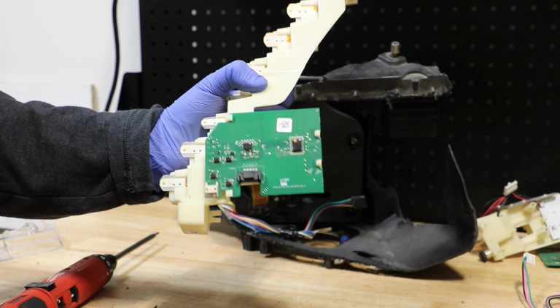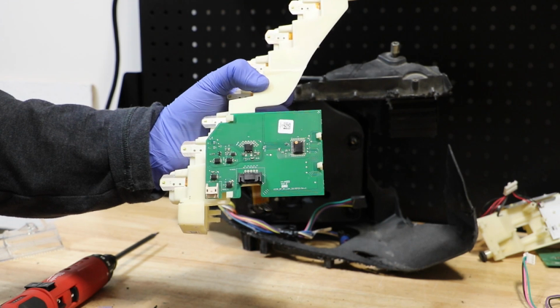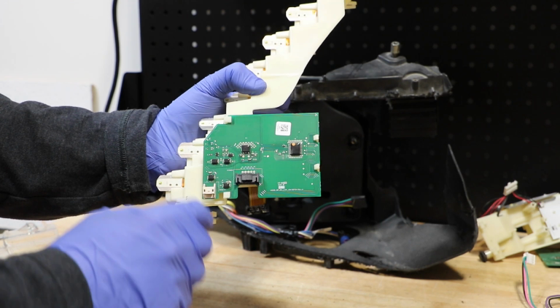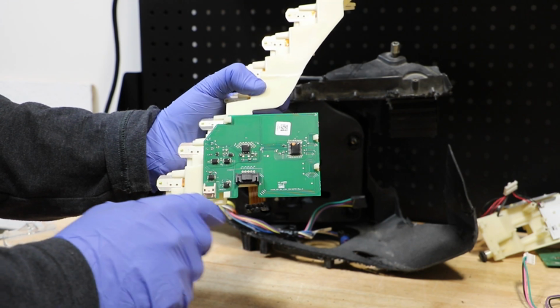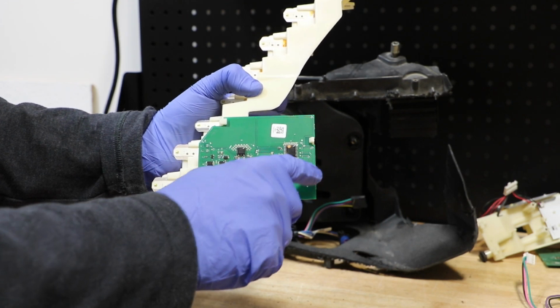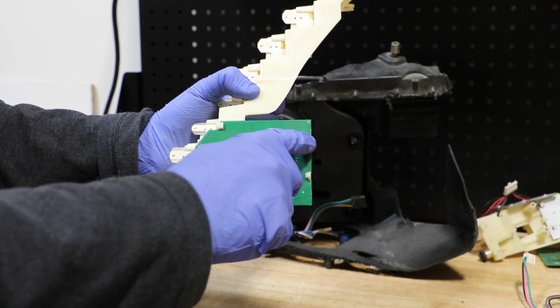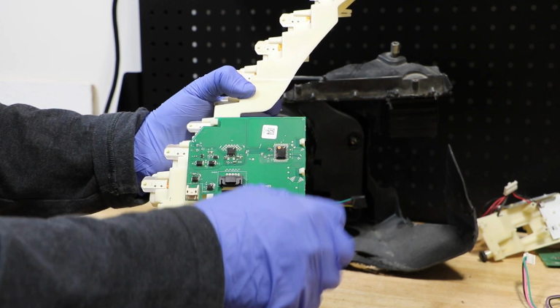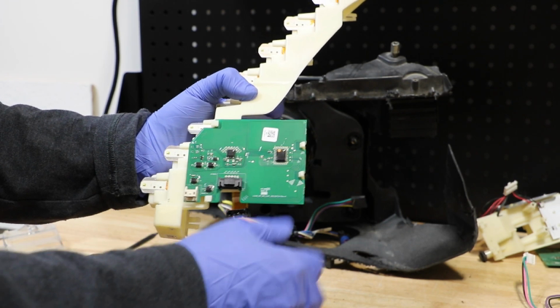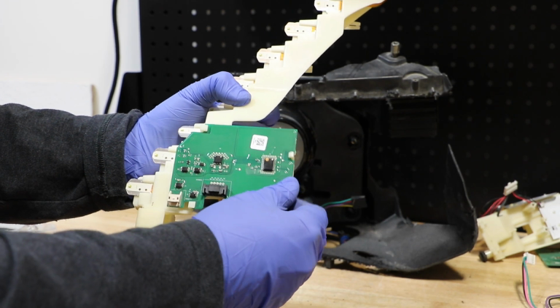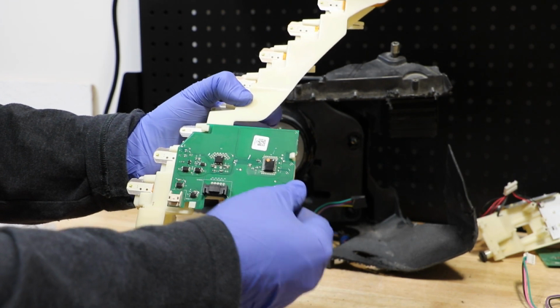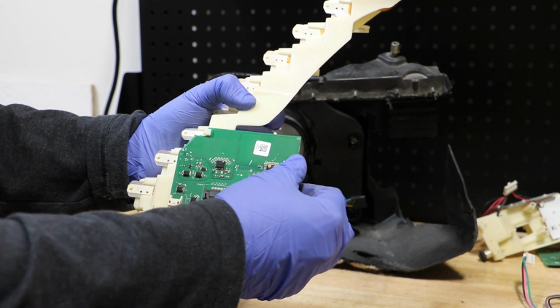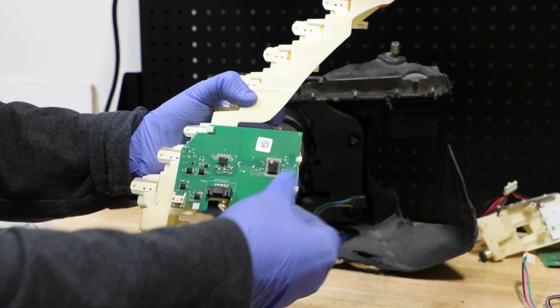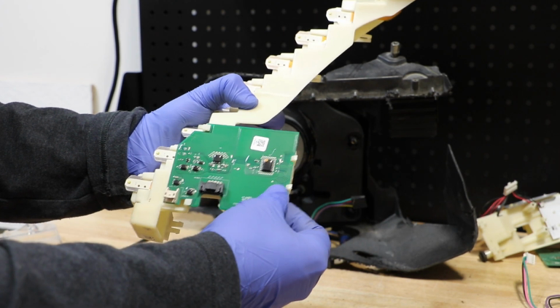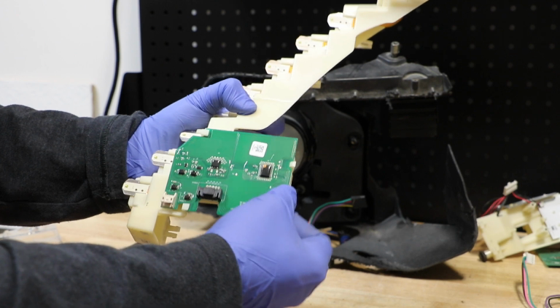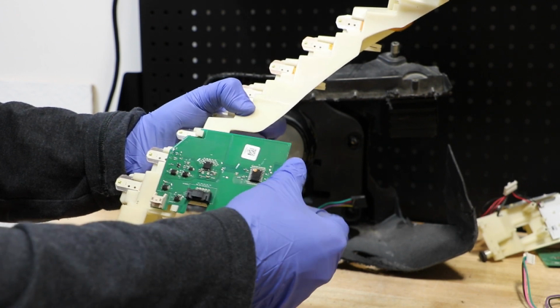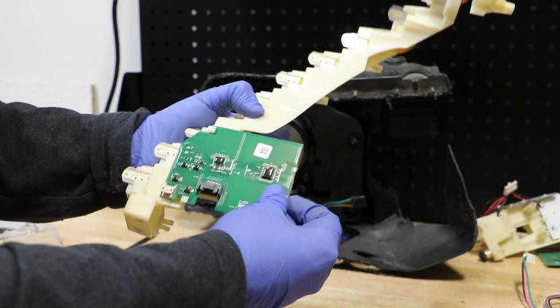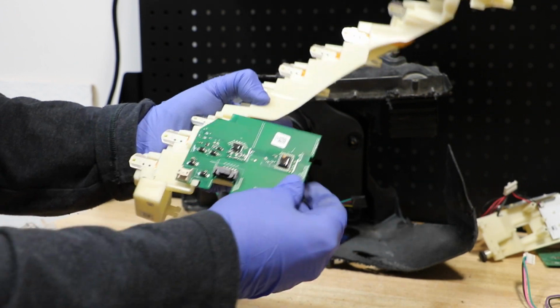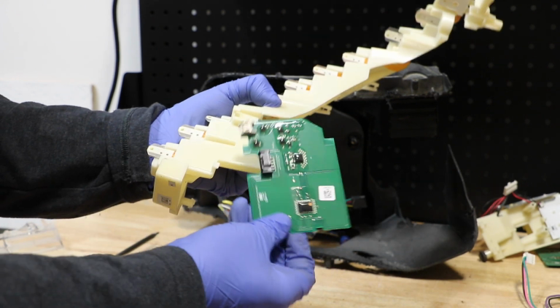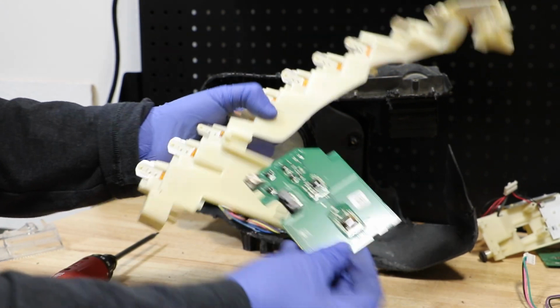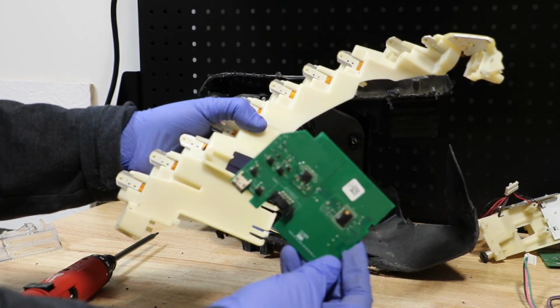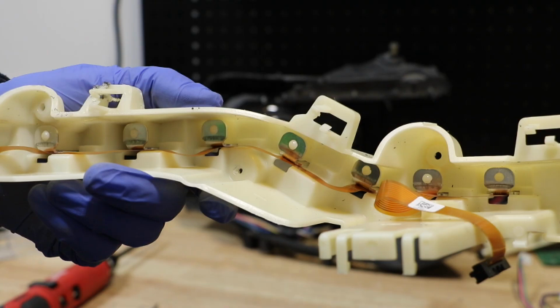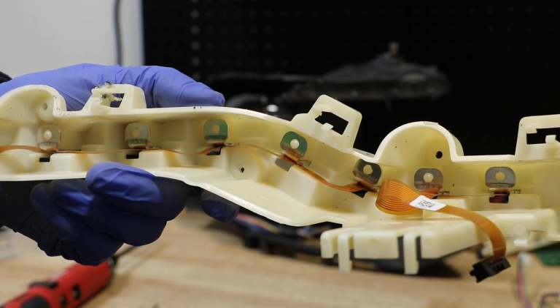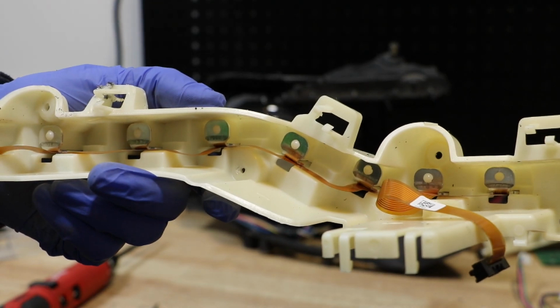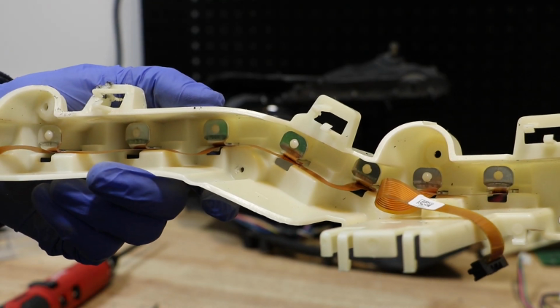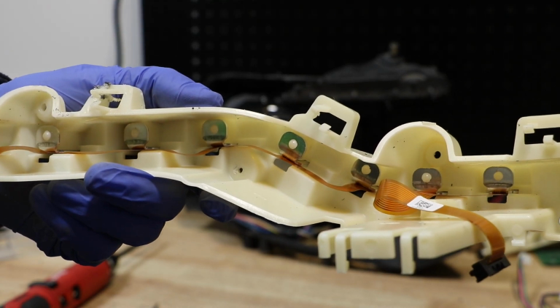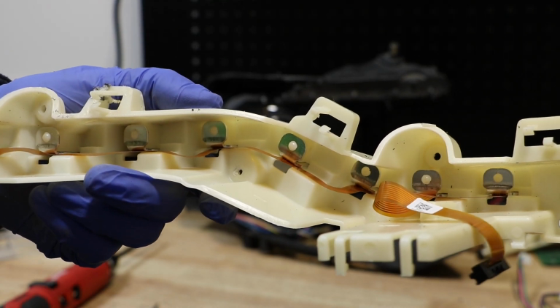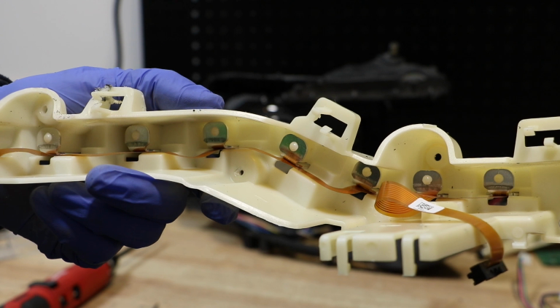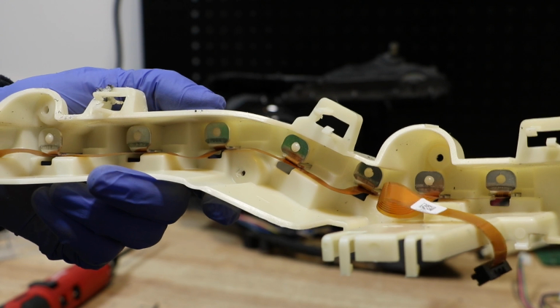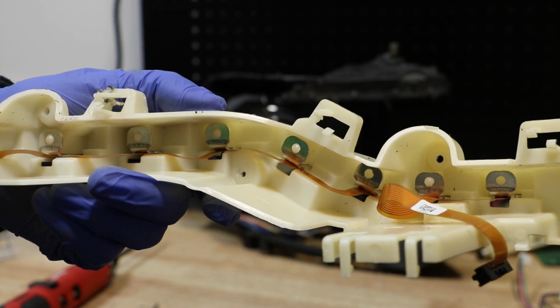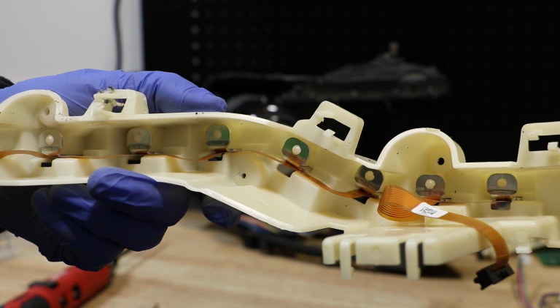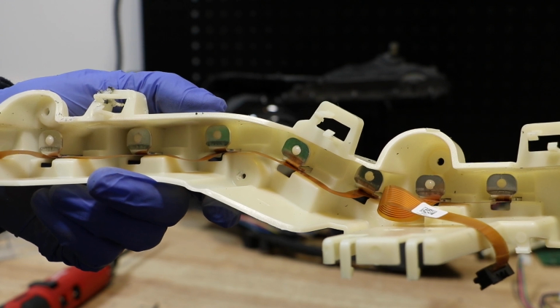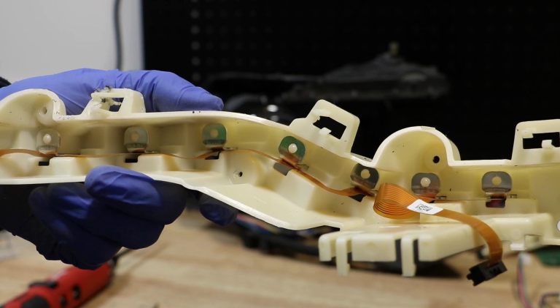The controller board is just held in by these two plastic clips. All of the LEDs are plastic welded into place and cannot be easily removed.